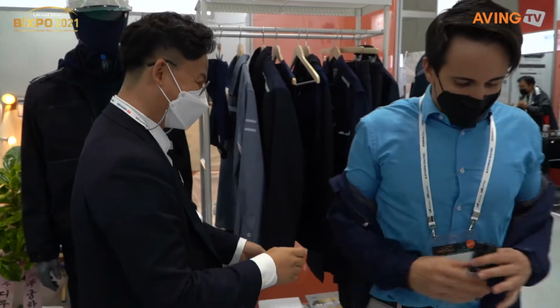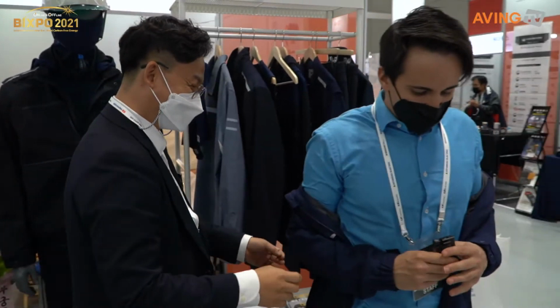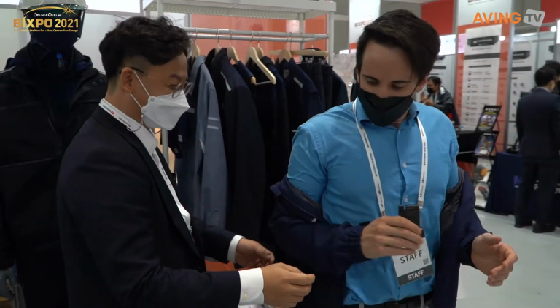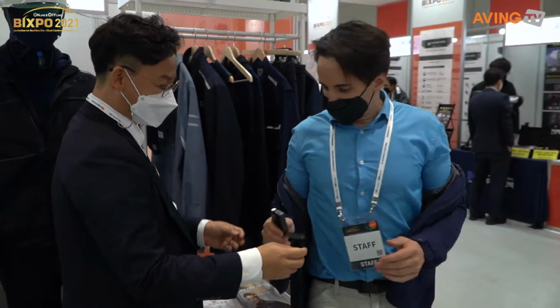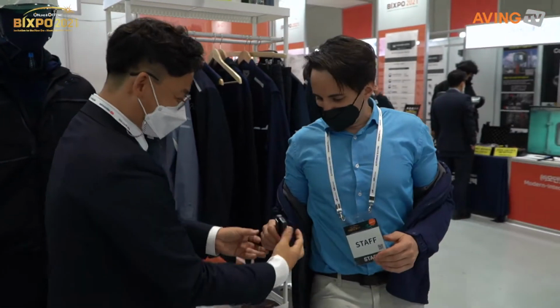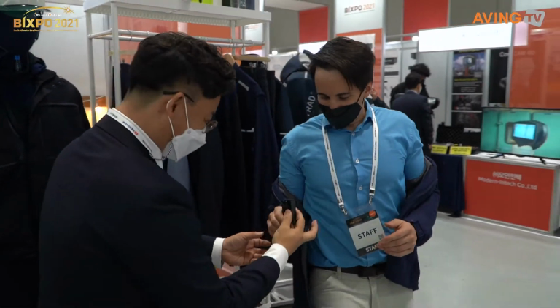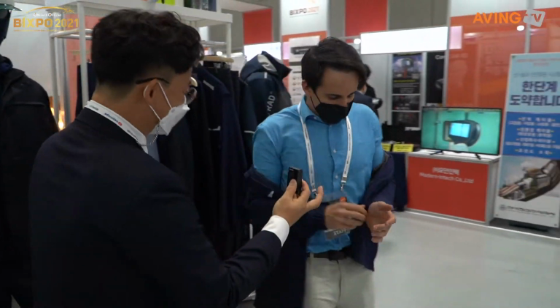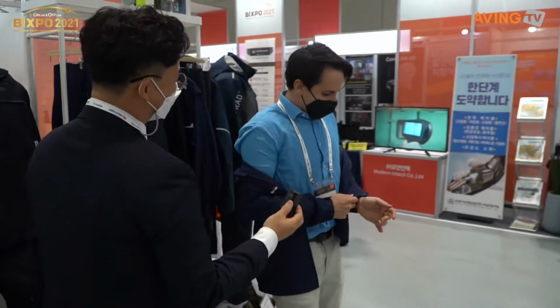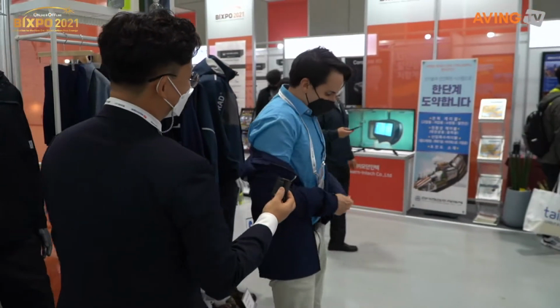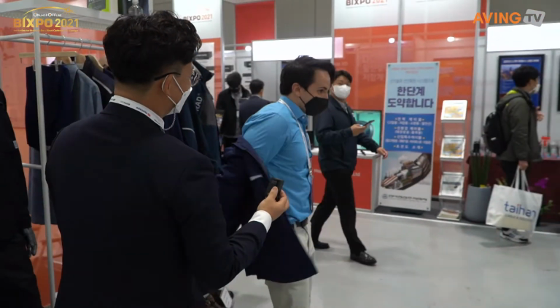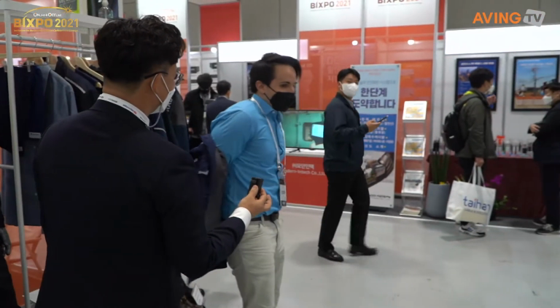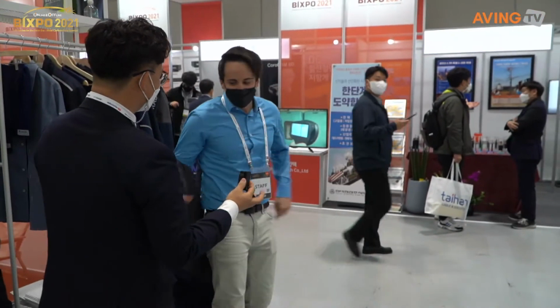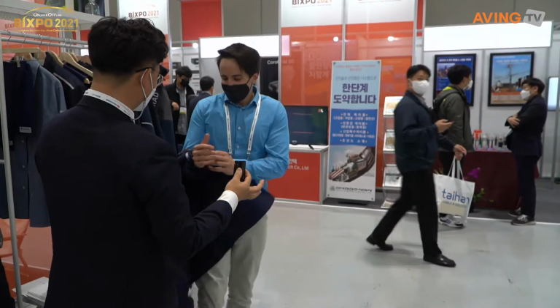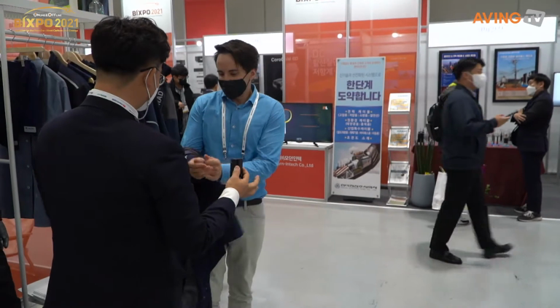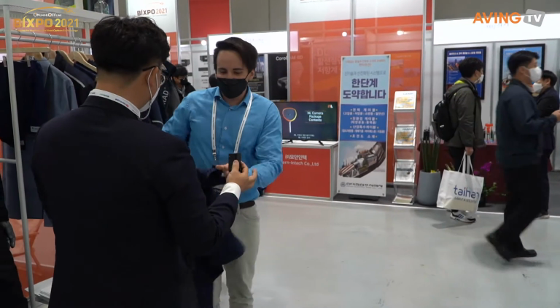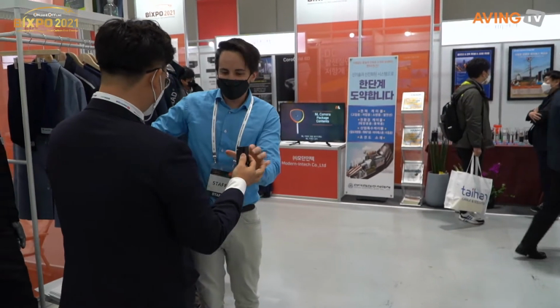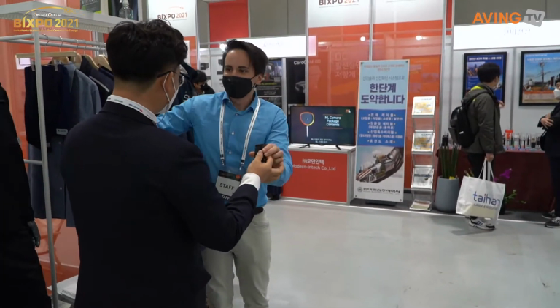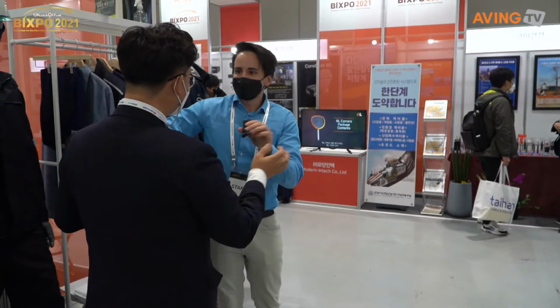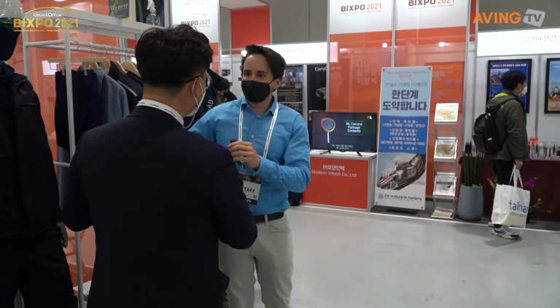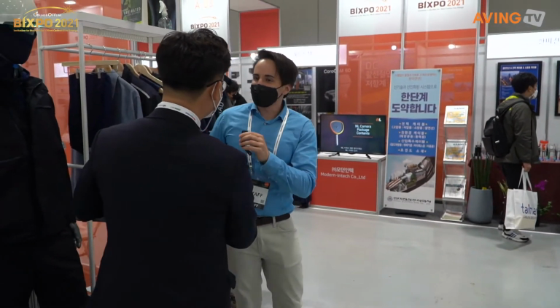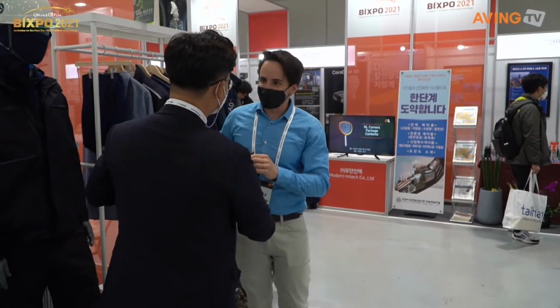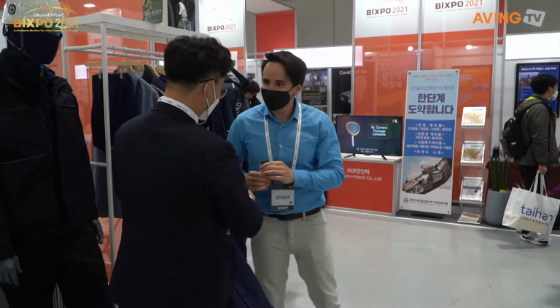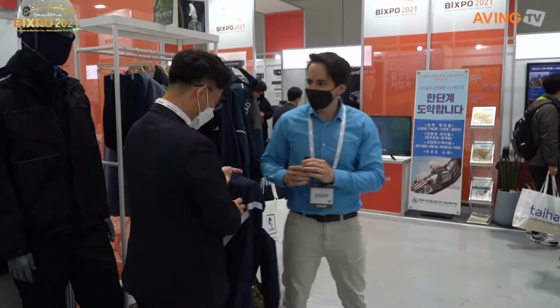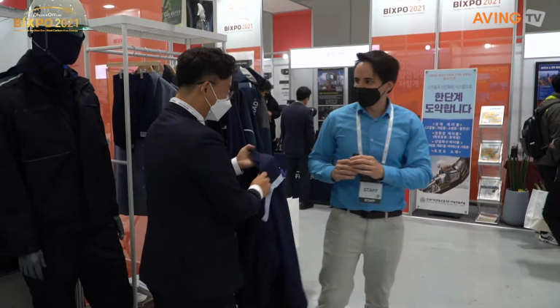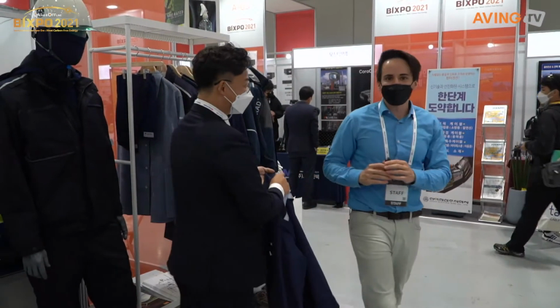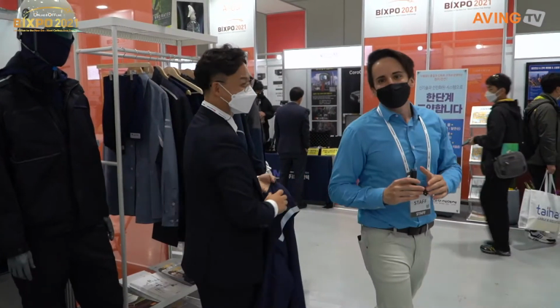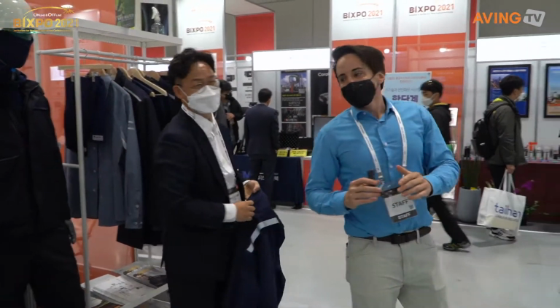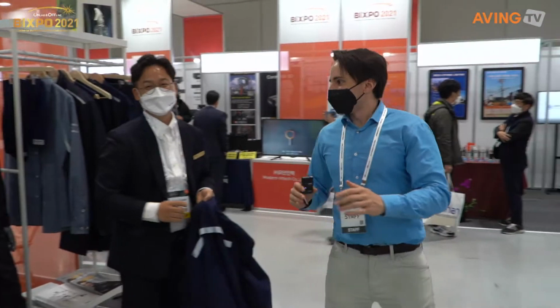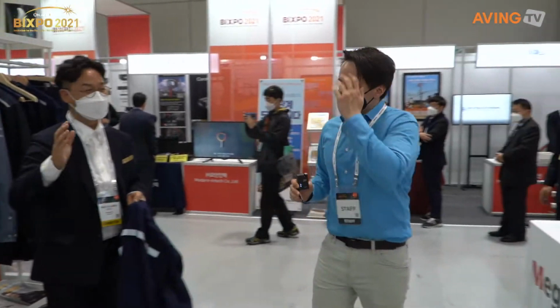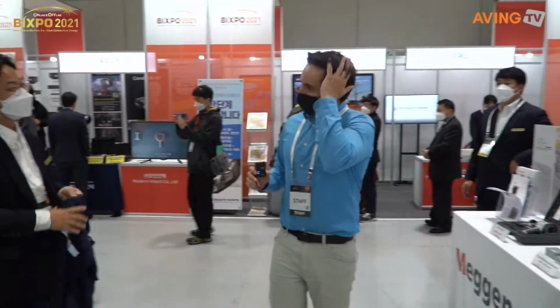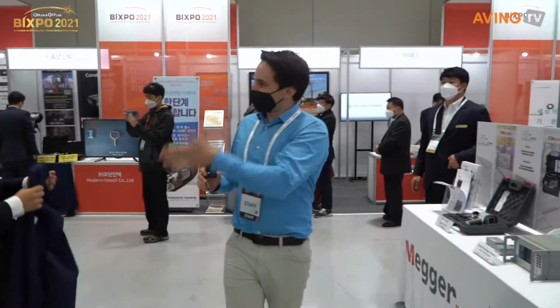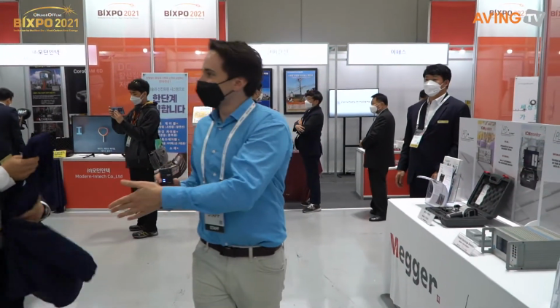Can you hold that please? There we go. Thank you so much. Thank you. Yeah, and good luck this week. Thank you. Great. Great.